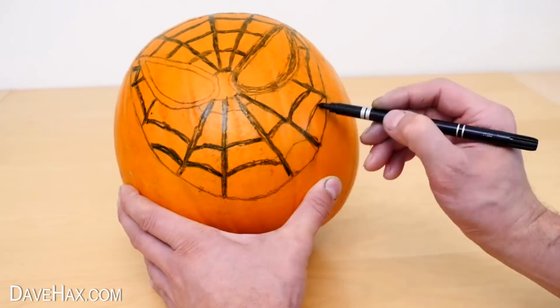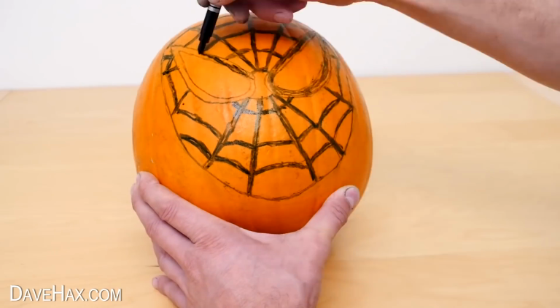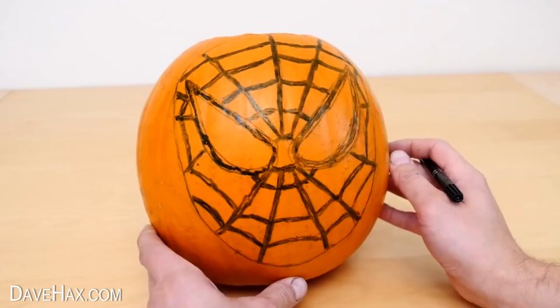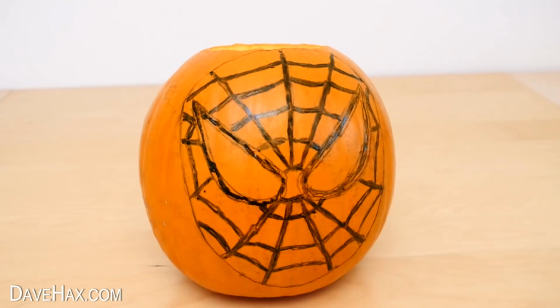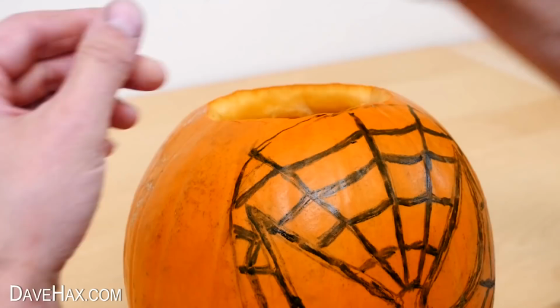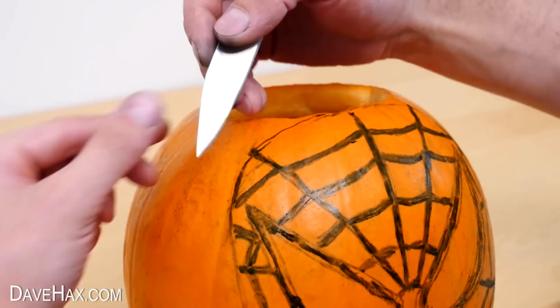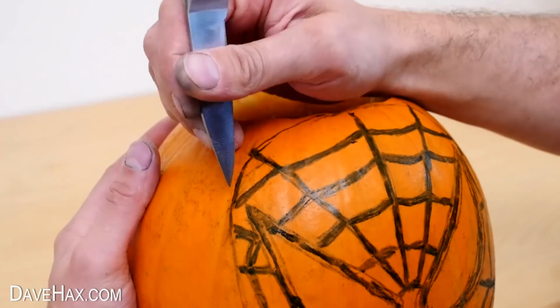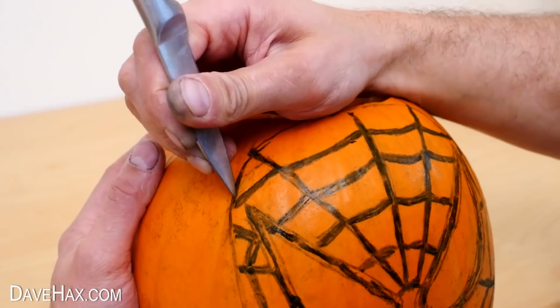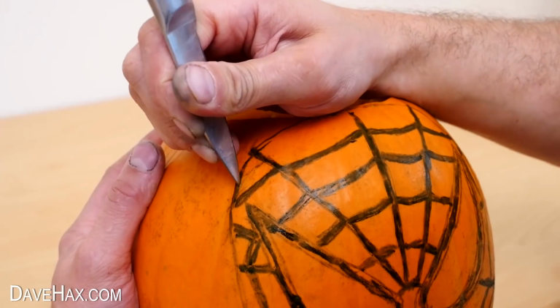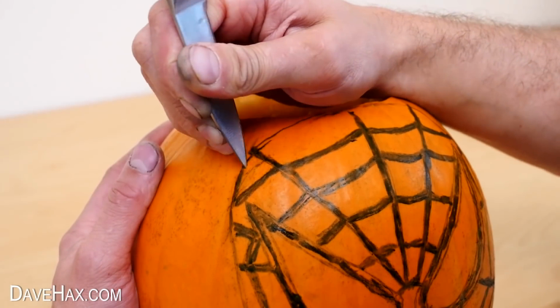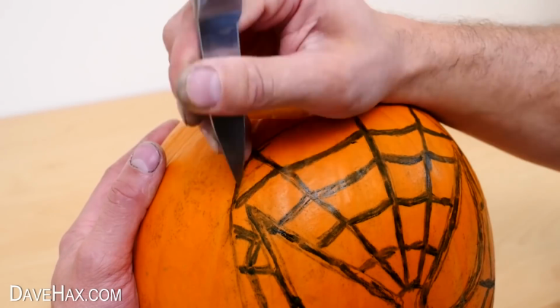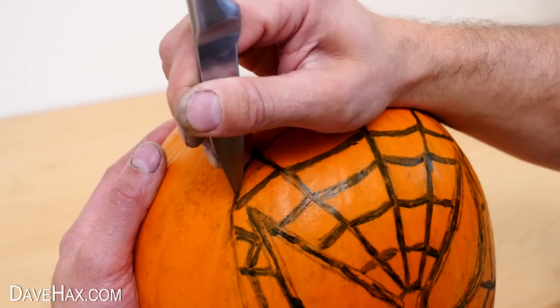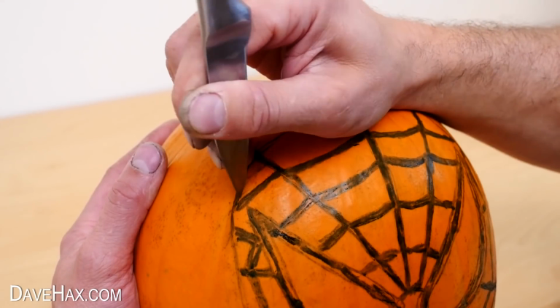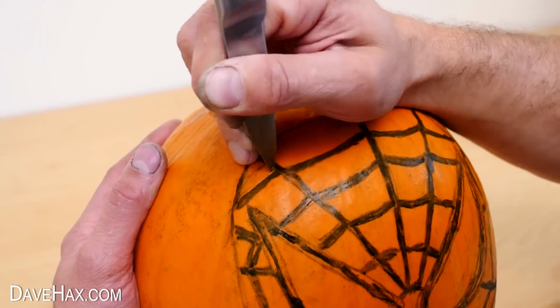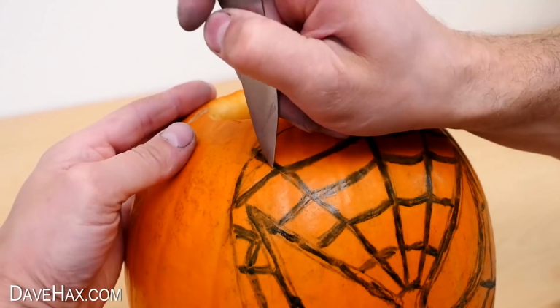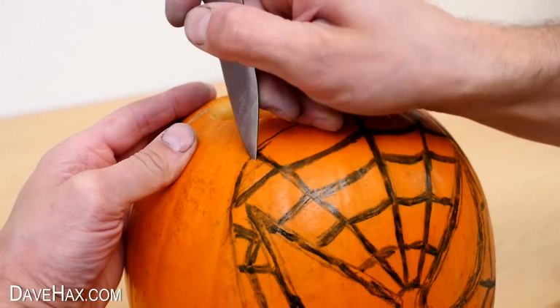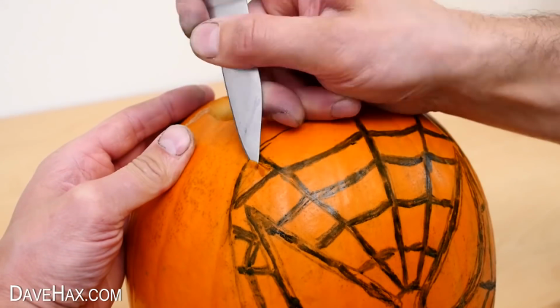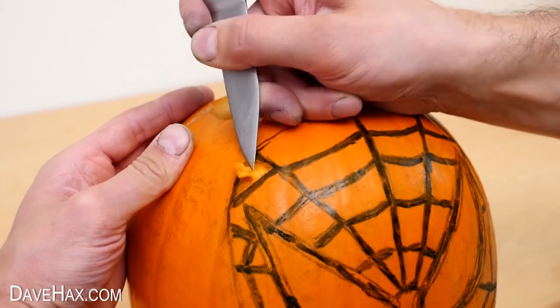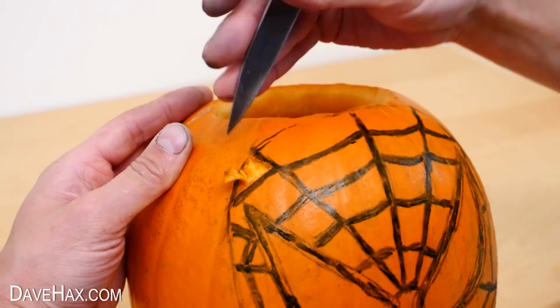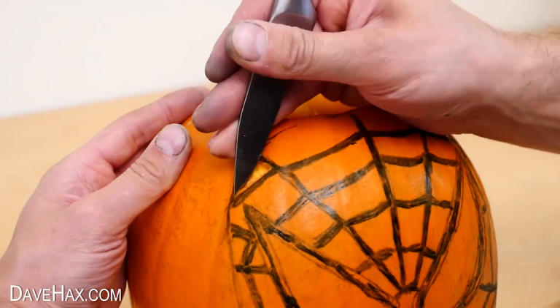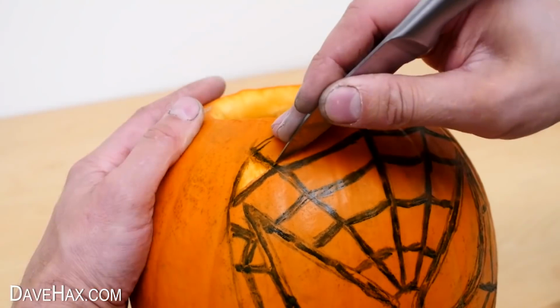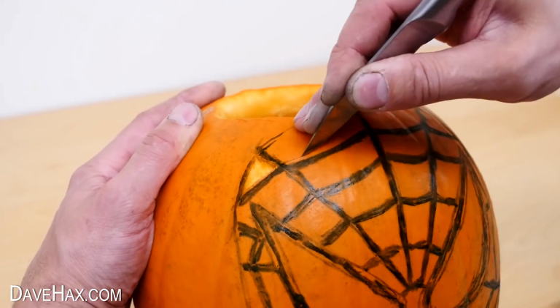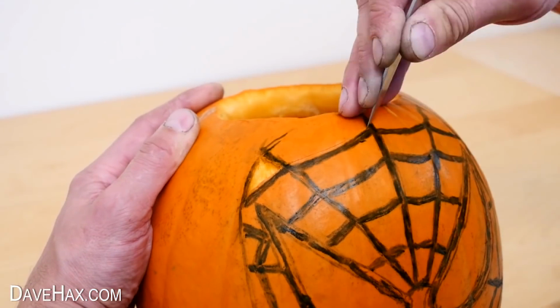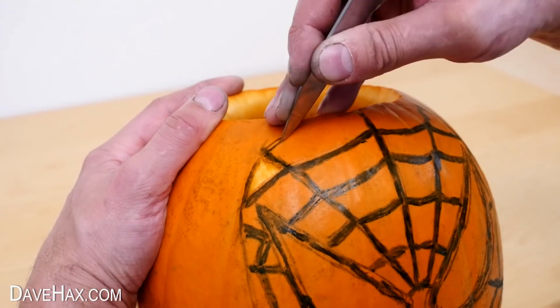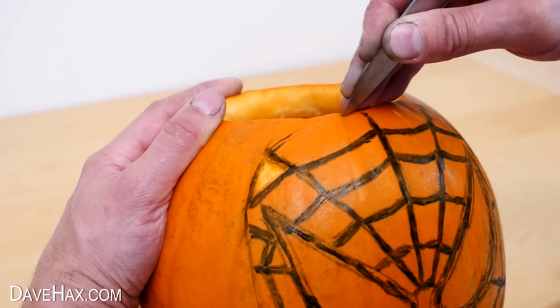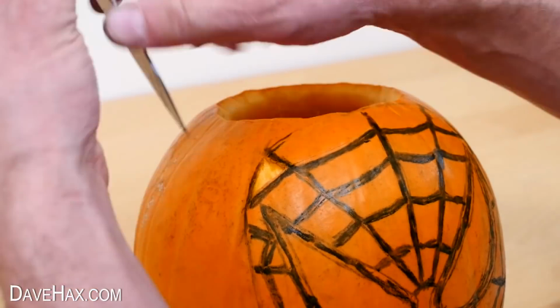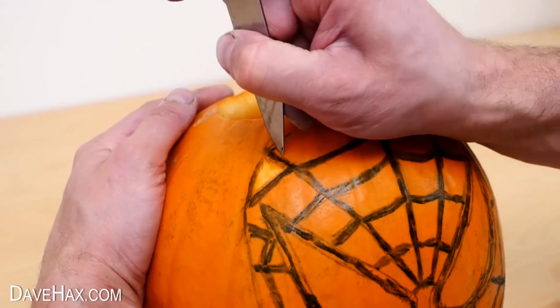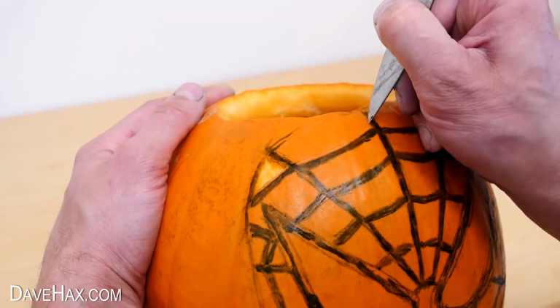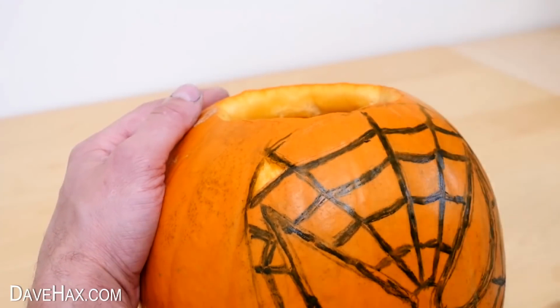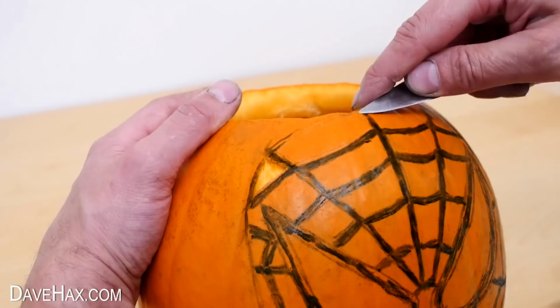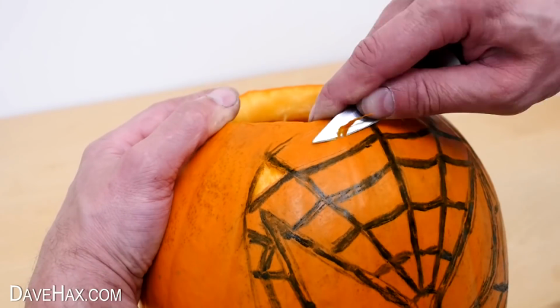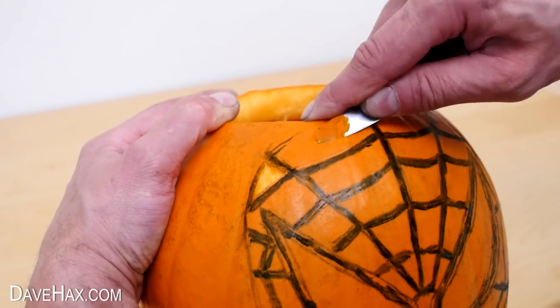Next we're using a sharp knife to cut in between the lines and remove the skin of the pumpkin. Do go carefully, as it does take quite a long time.